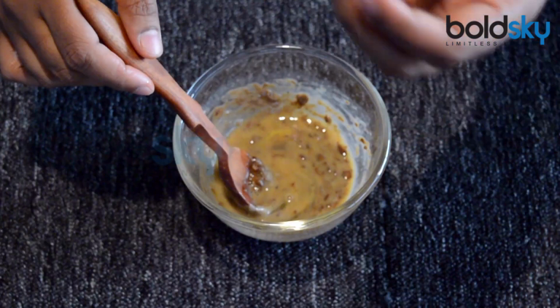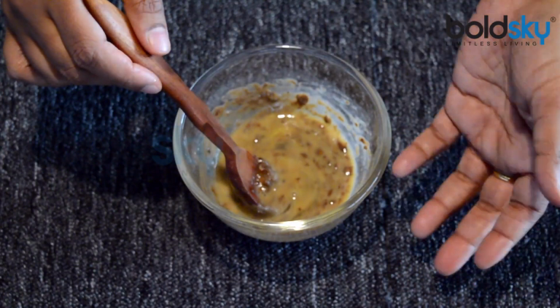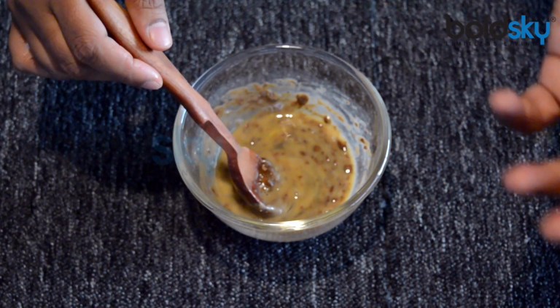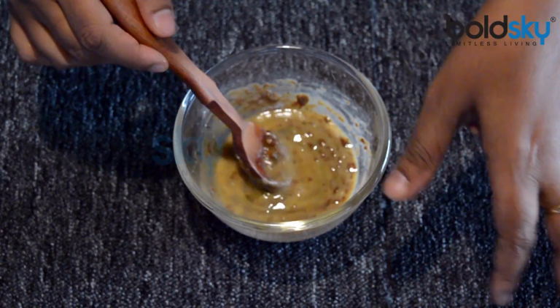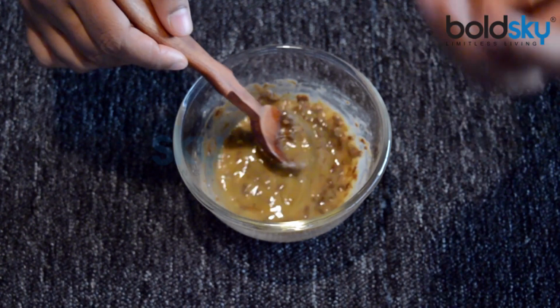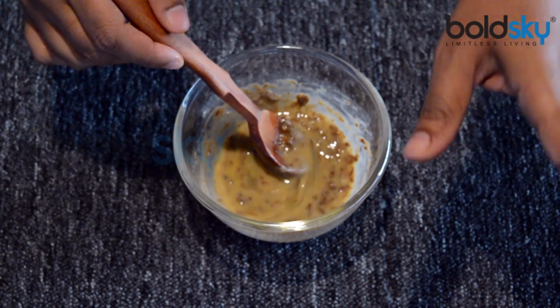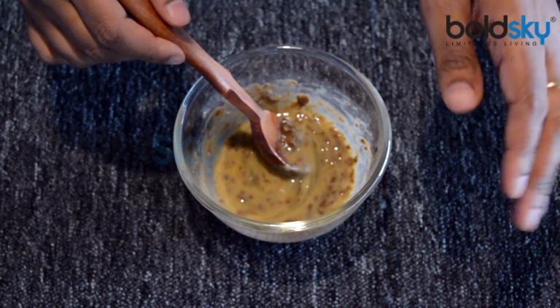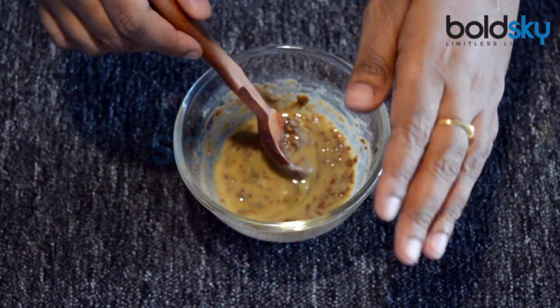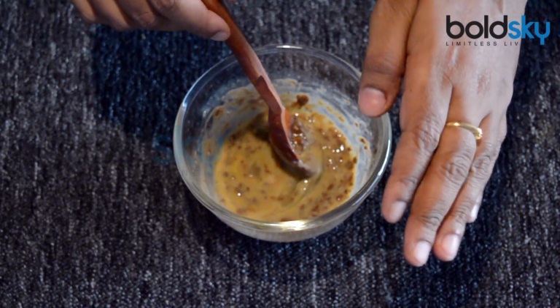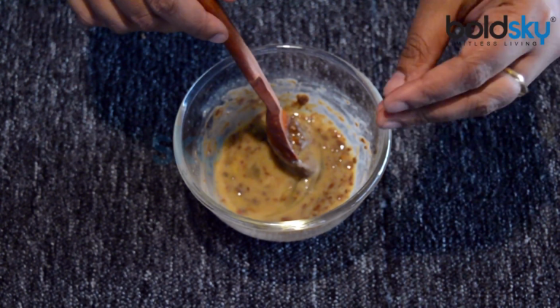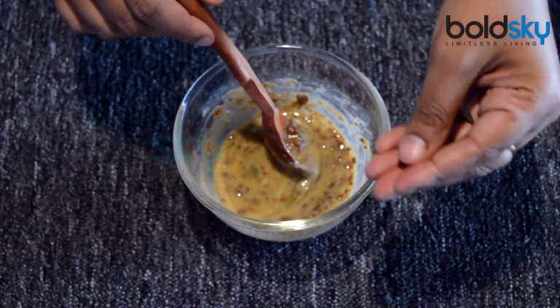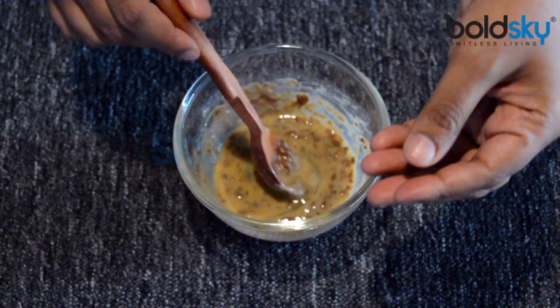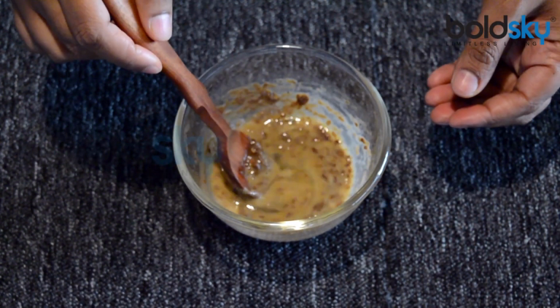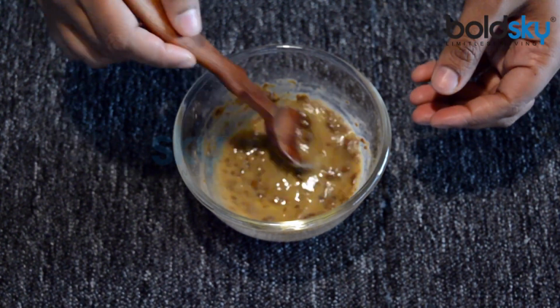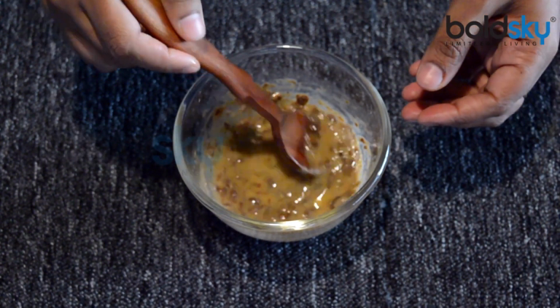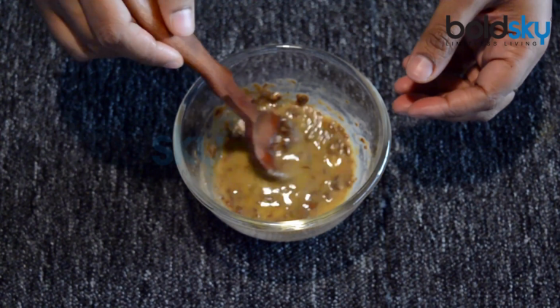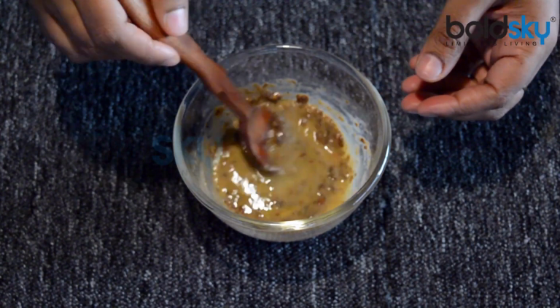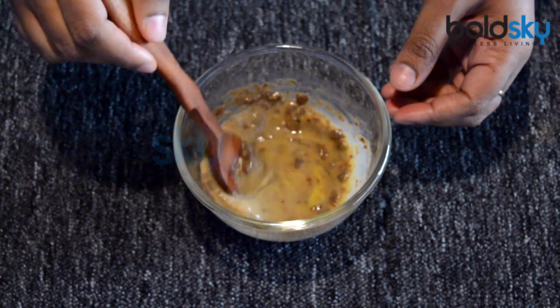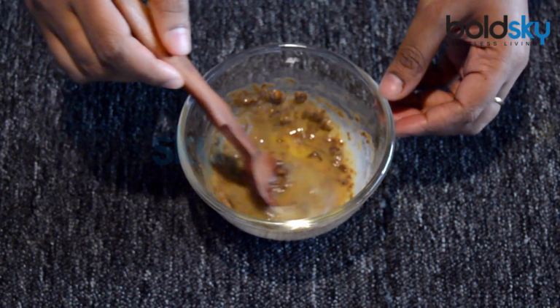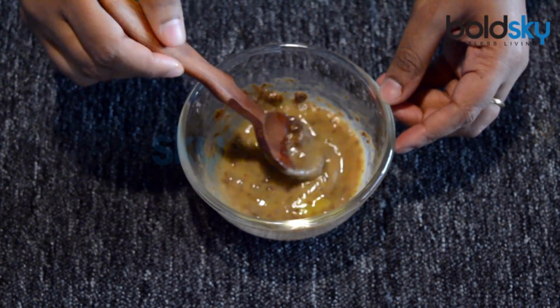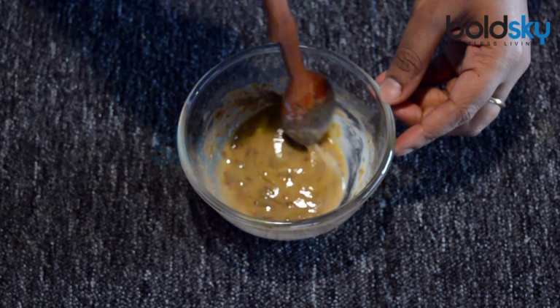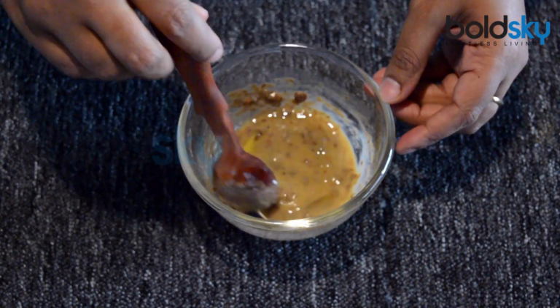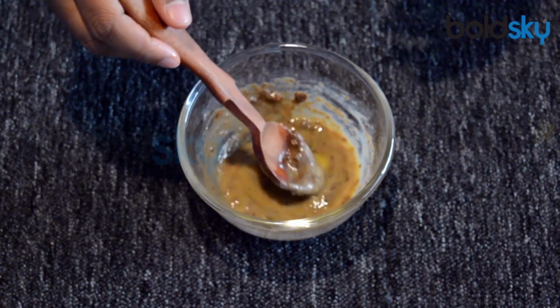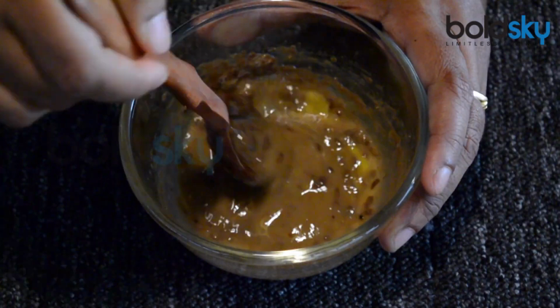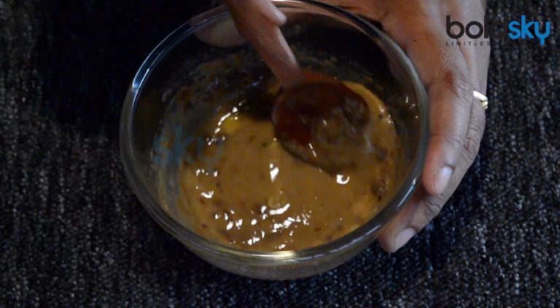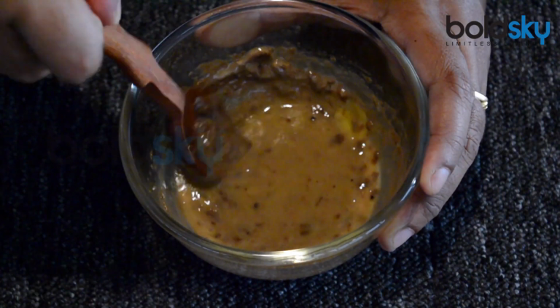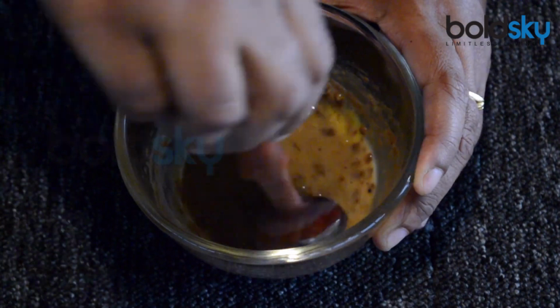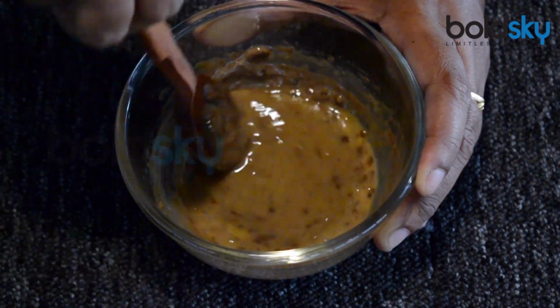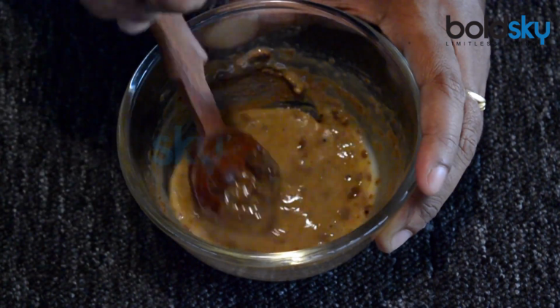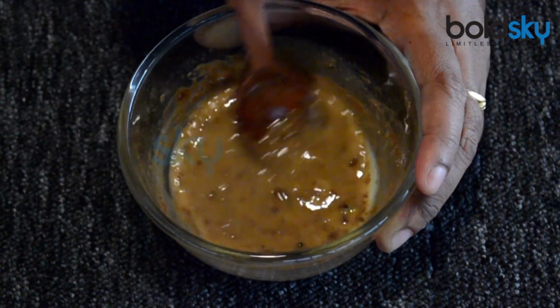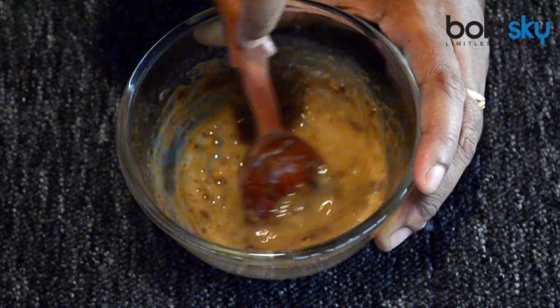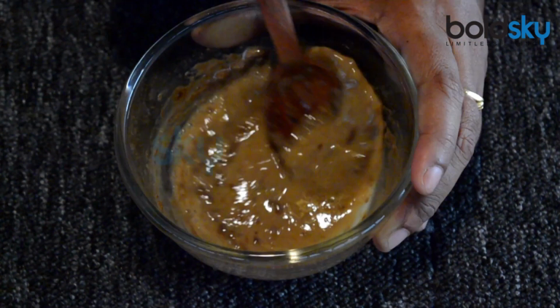Apply it on your scalp and then from the roots towards the length of the hair. Massage it nicely and leave it for 40 to 50 minutes.